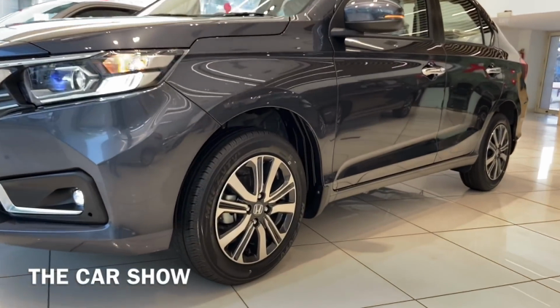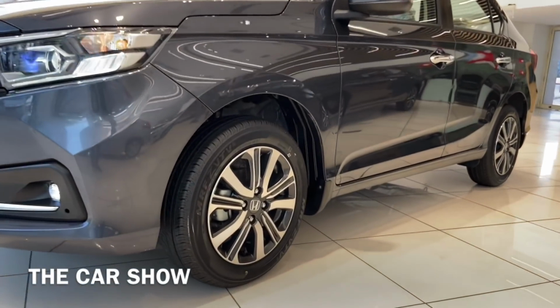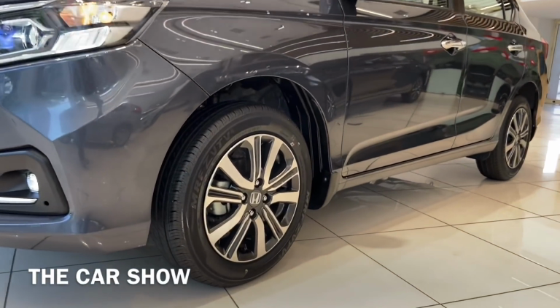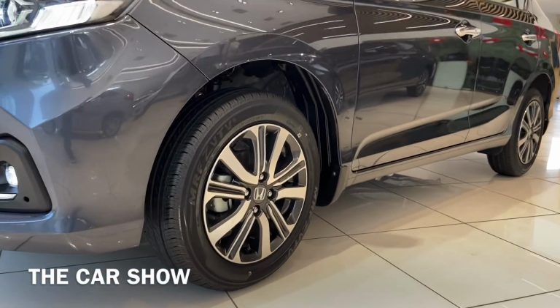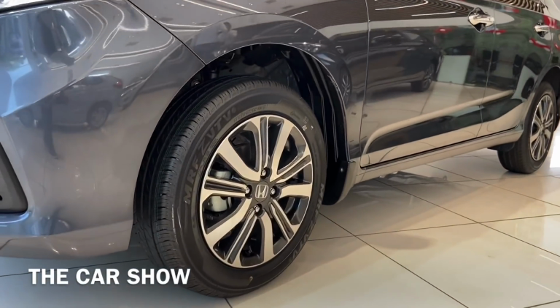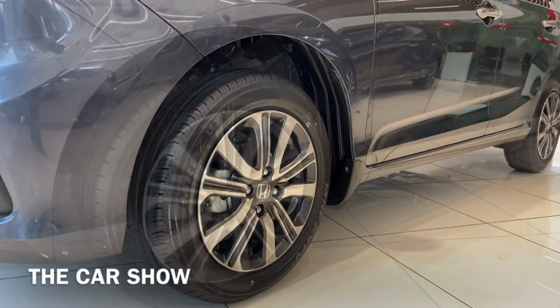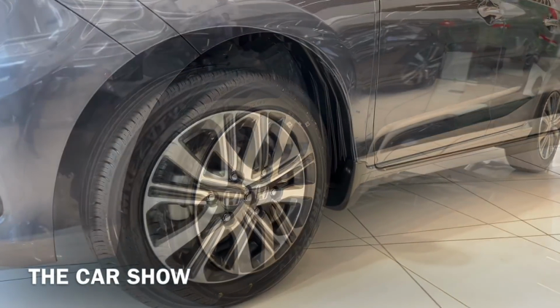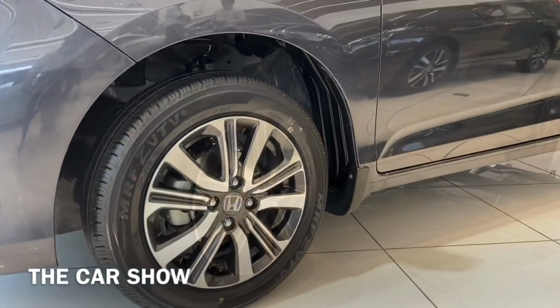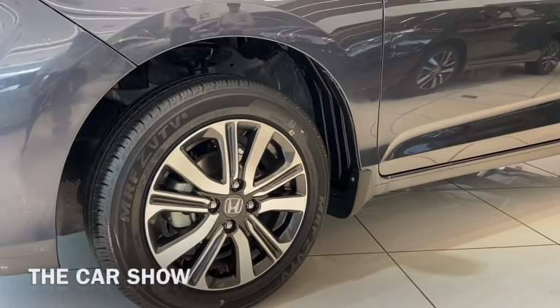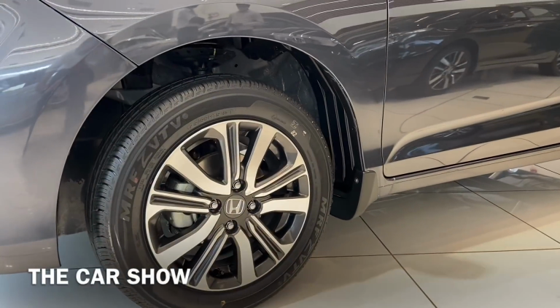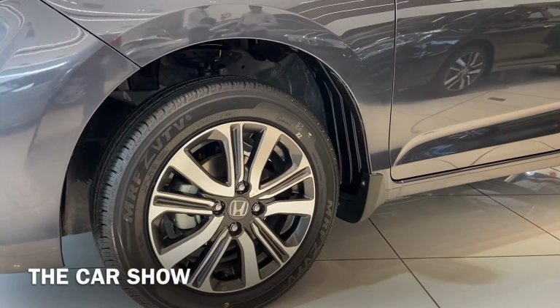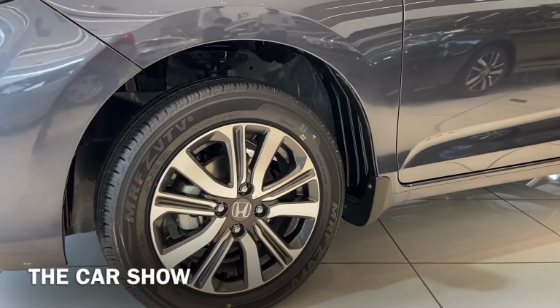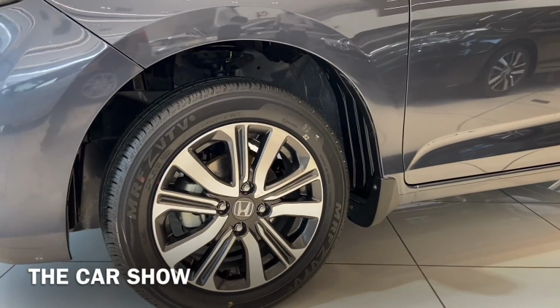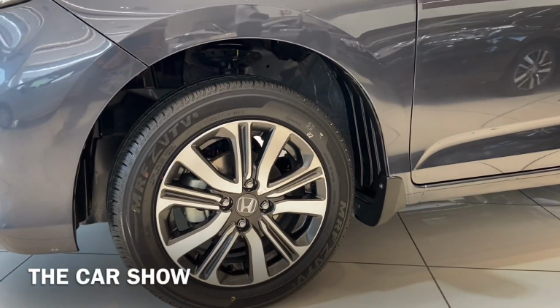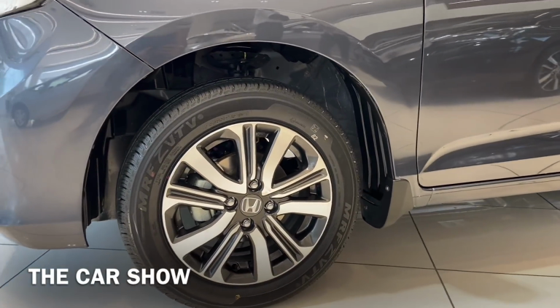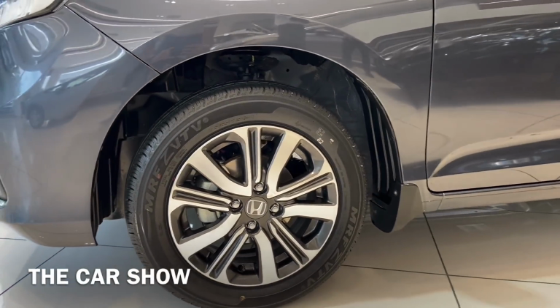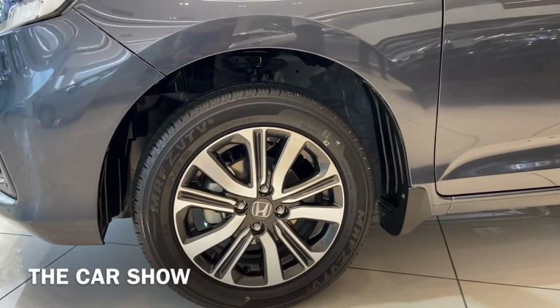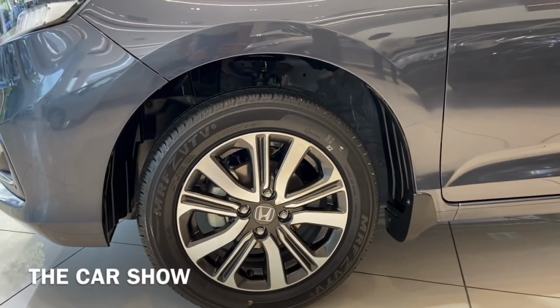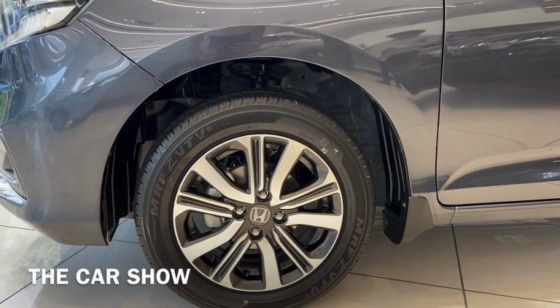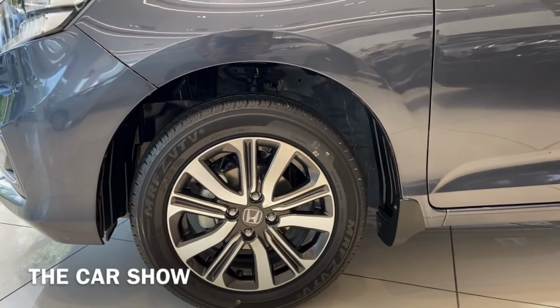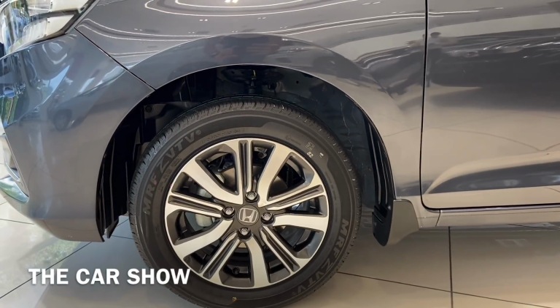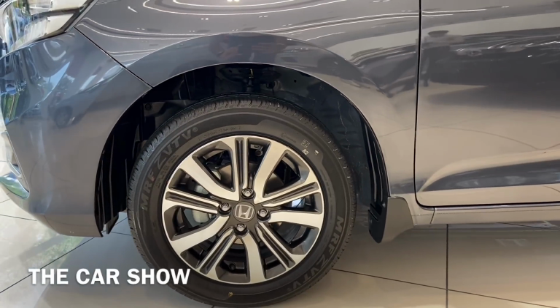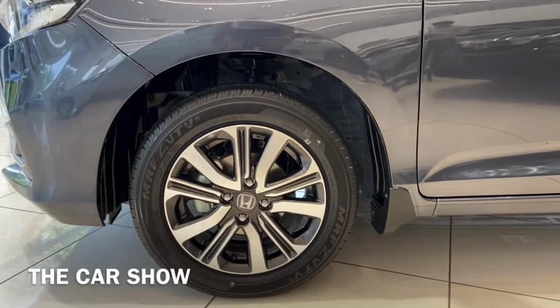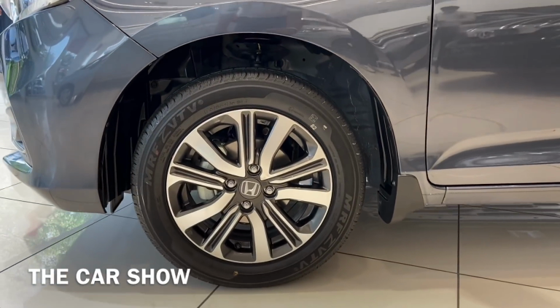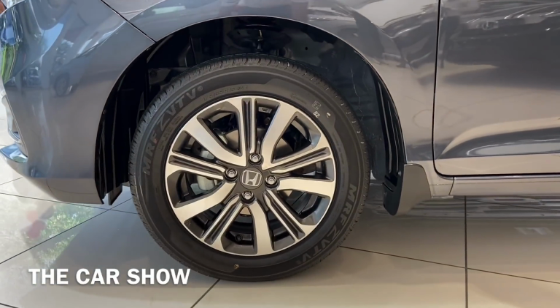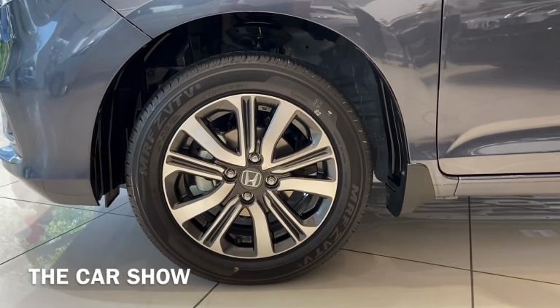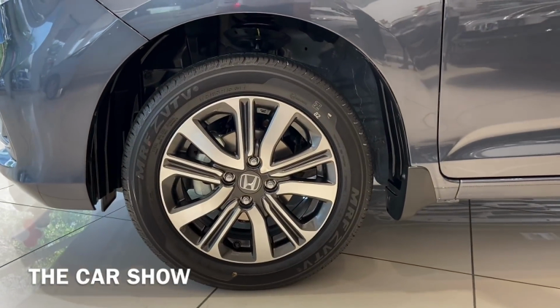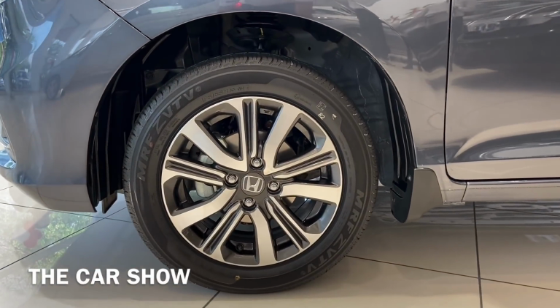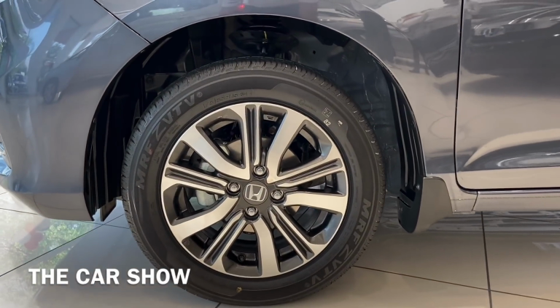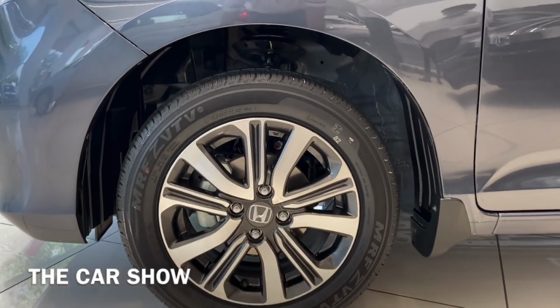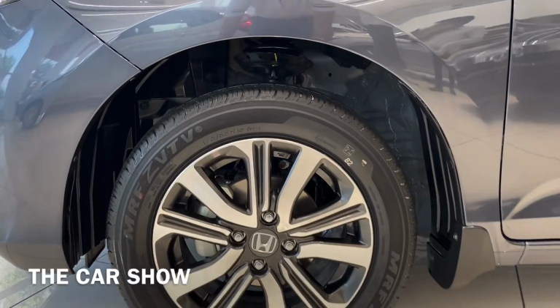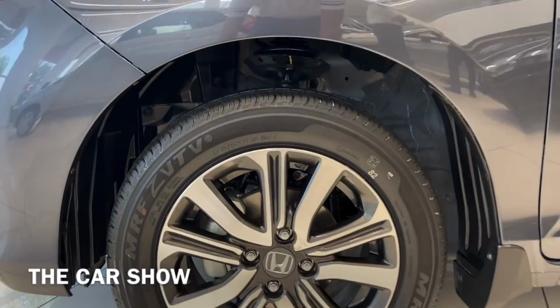First of all, this car gets 15-inch machine-cut alloy wheels with MRF tires. We will also talk about the tire profile.